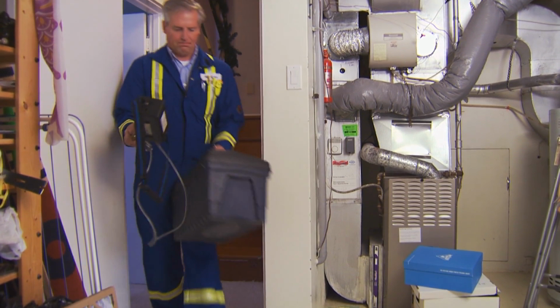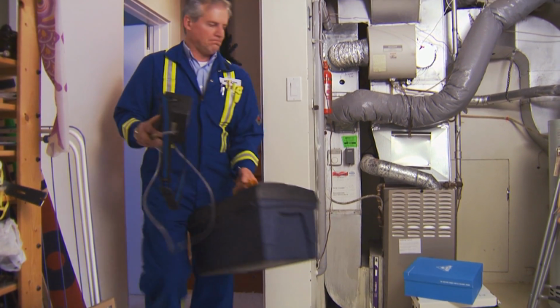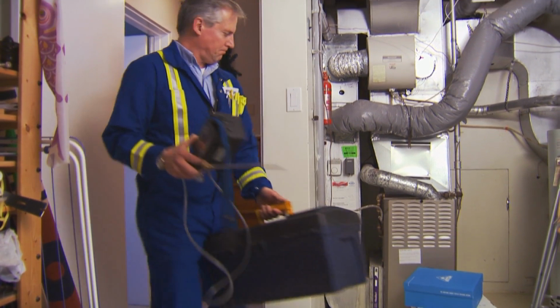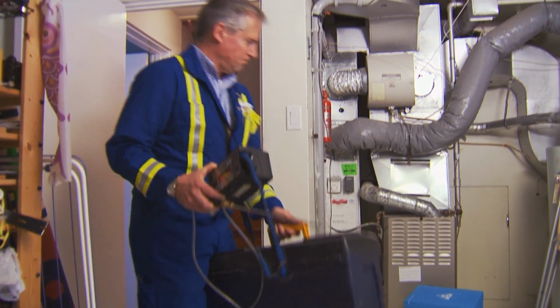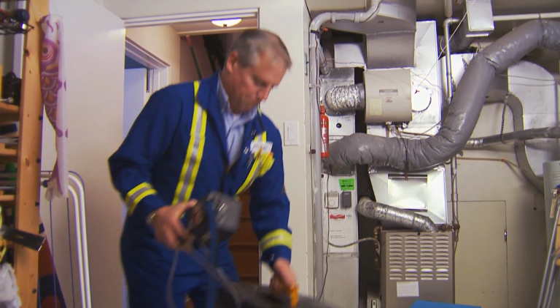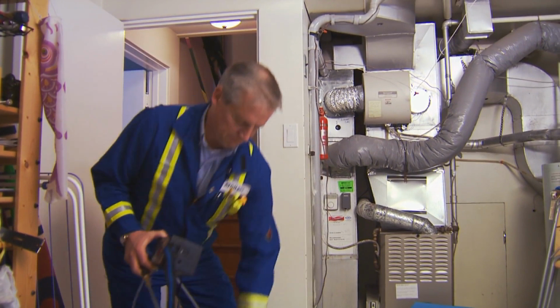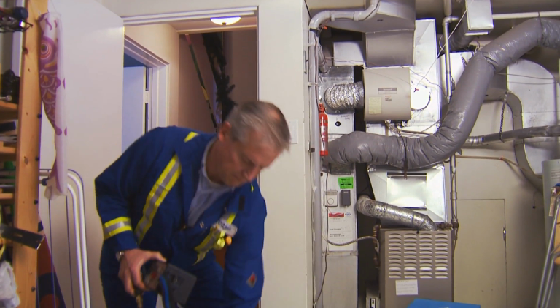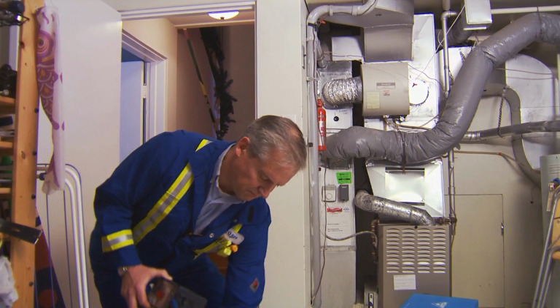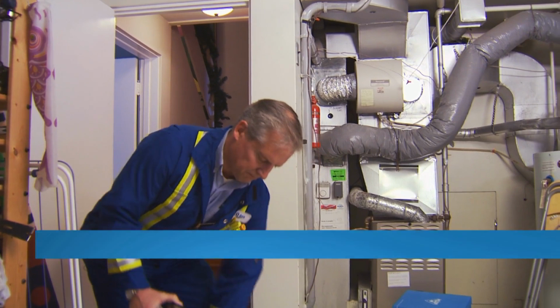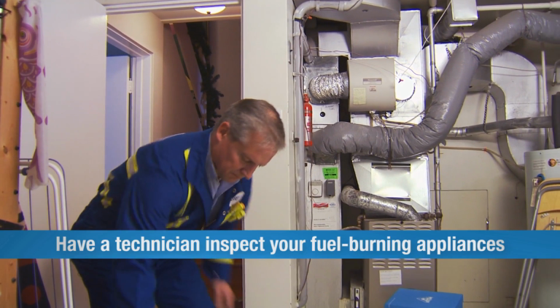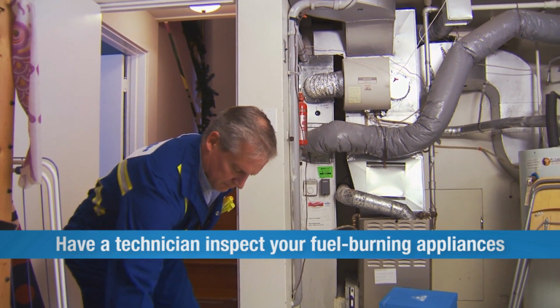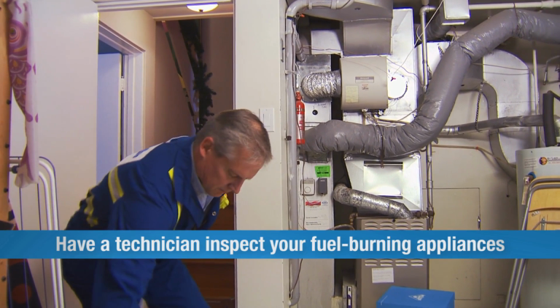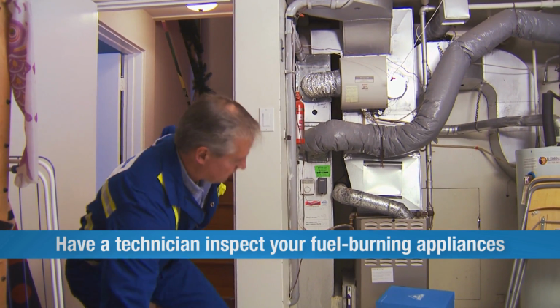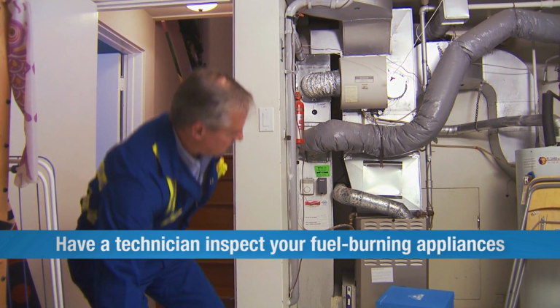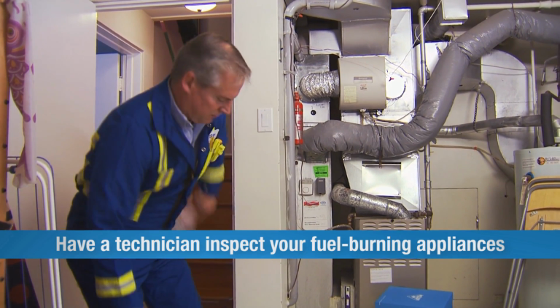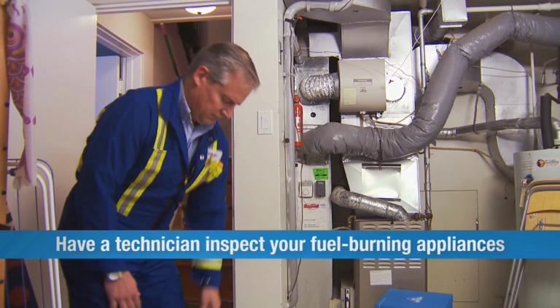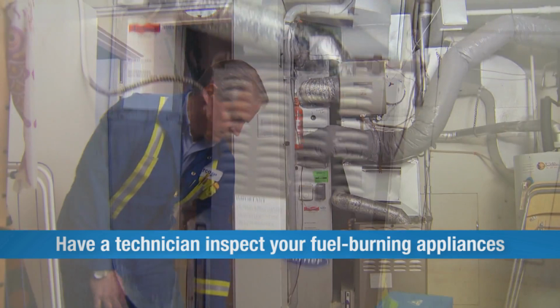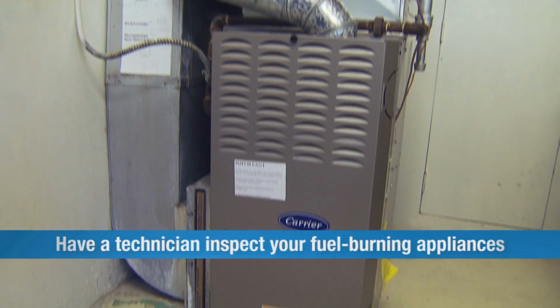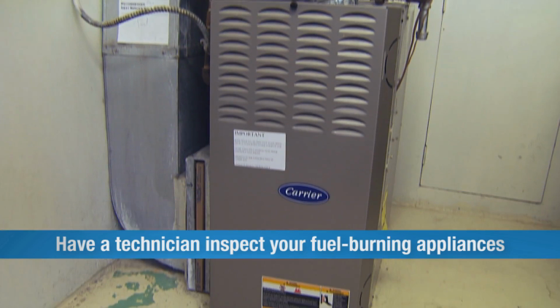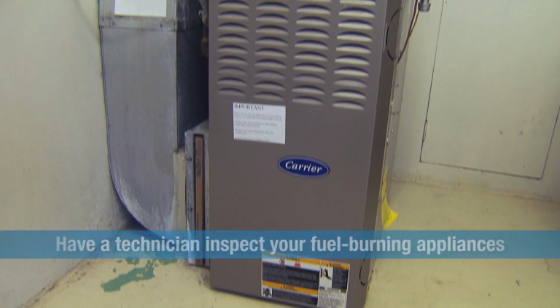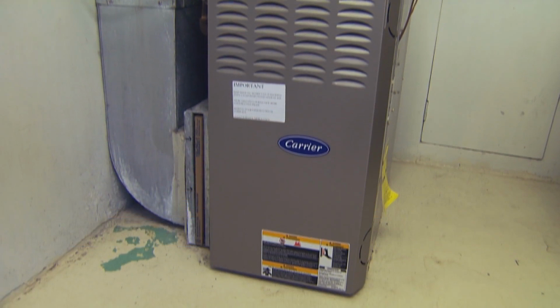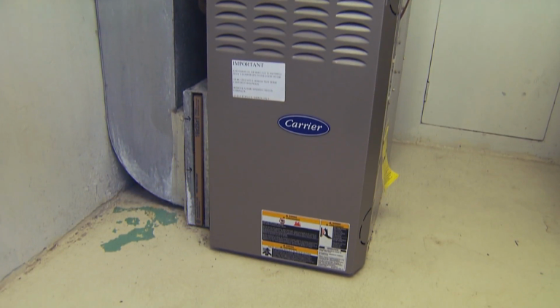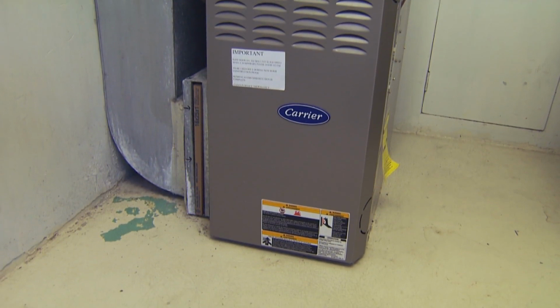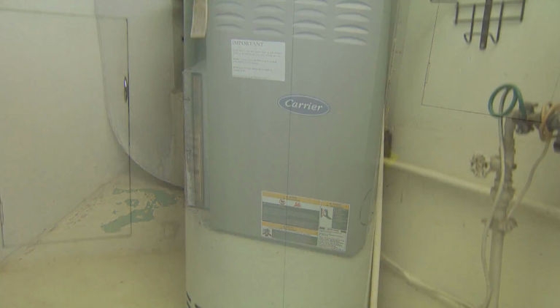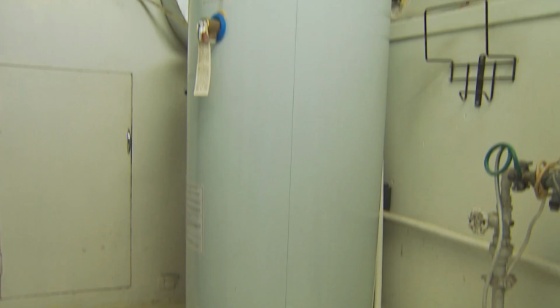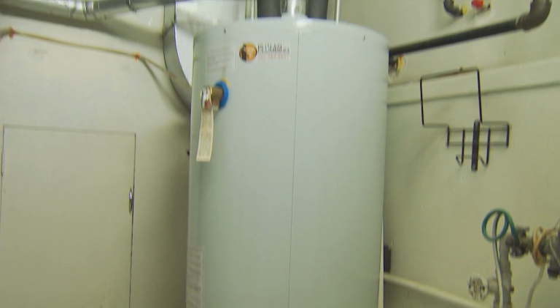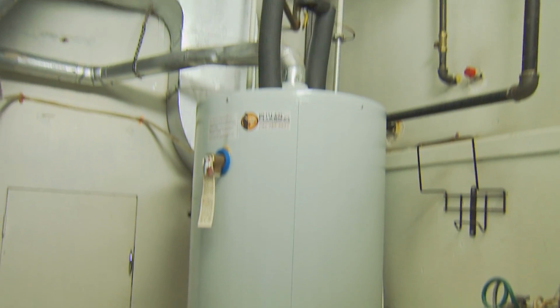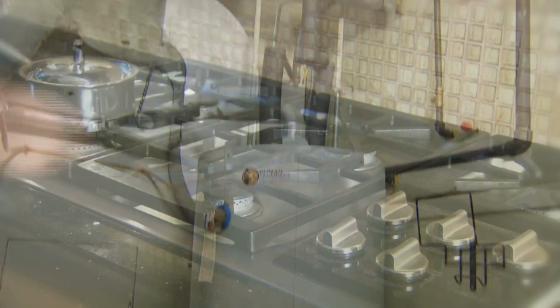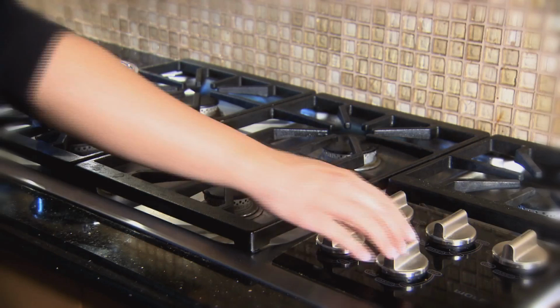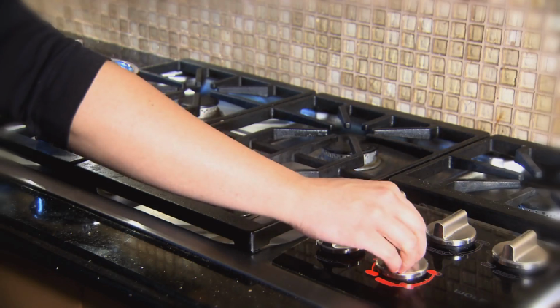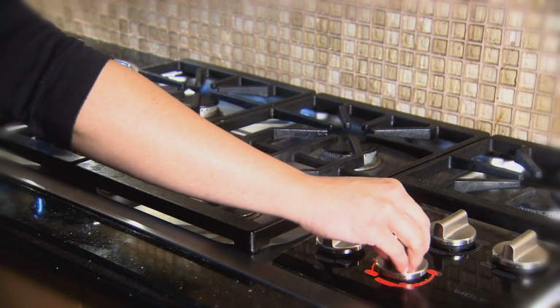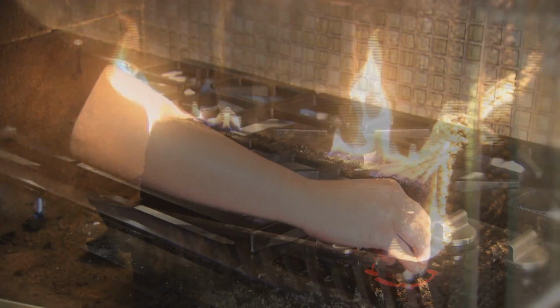One of the best ways to prevent CO is to have a qualified technician regularly inspect any fuel-burning appliances you have, like furnaces, hot water heaters, gas ranges, and fireplaces.